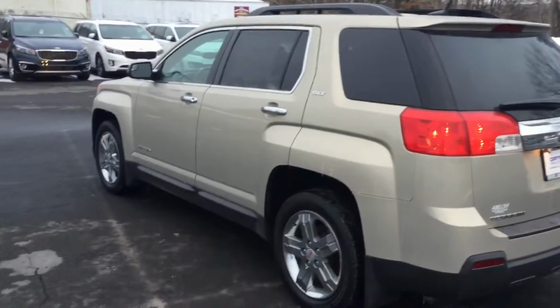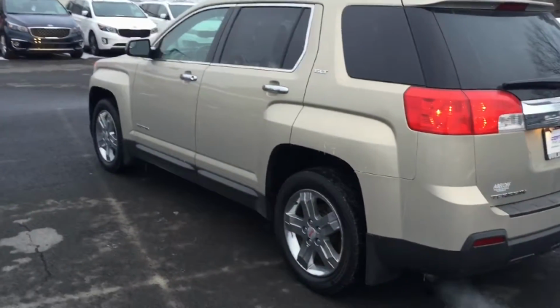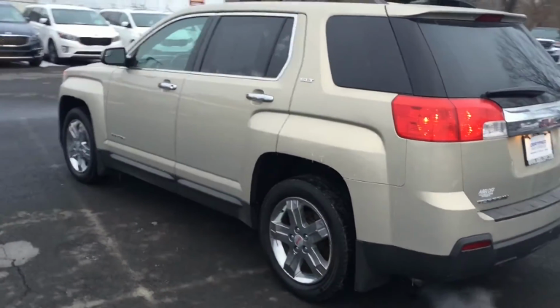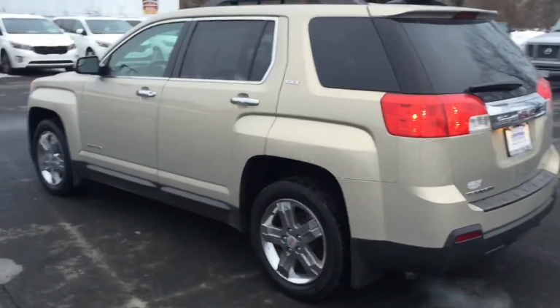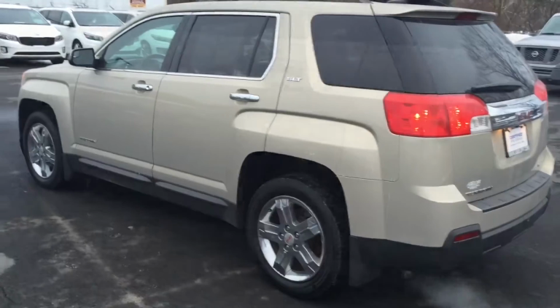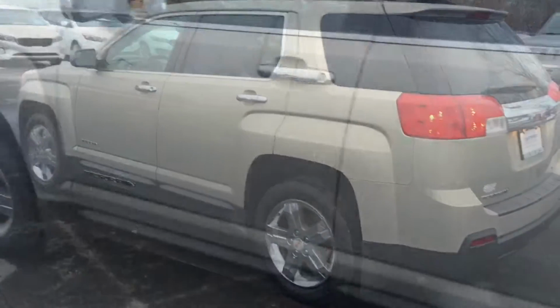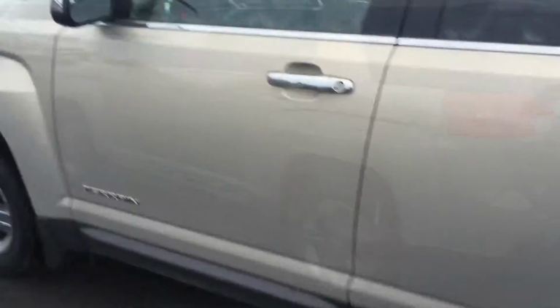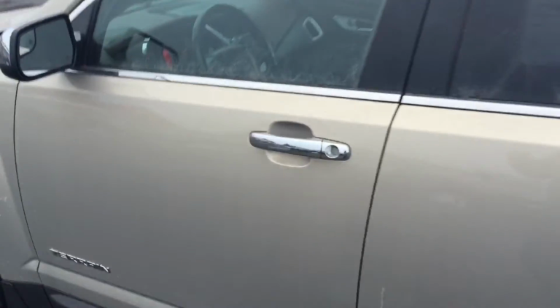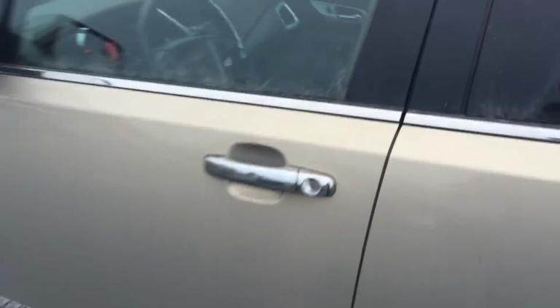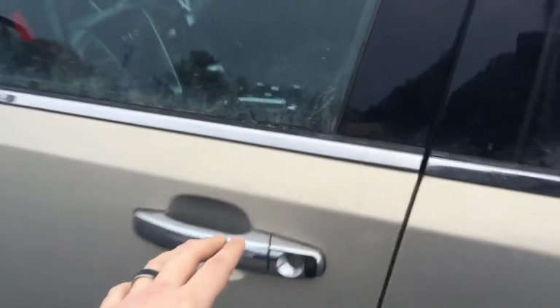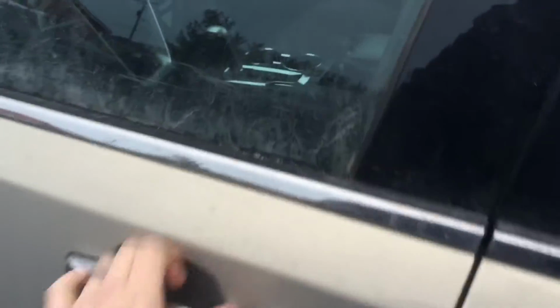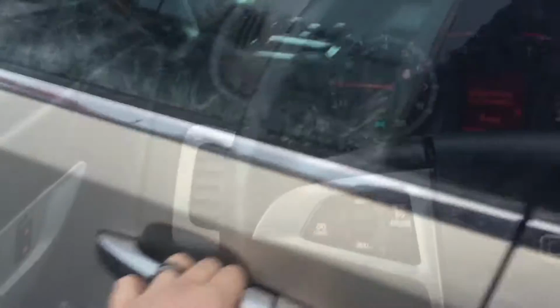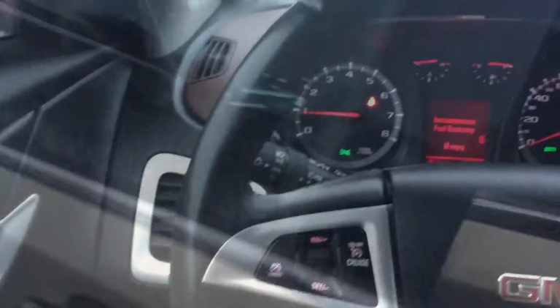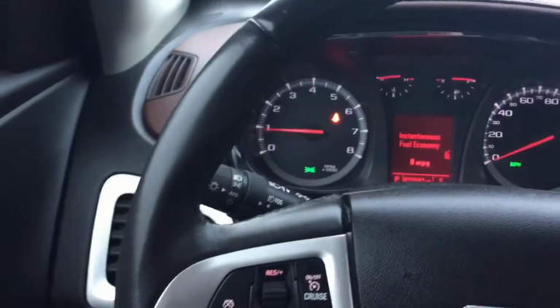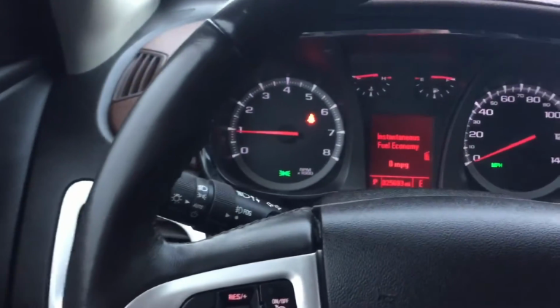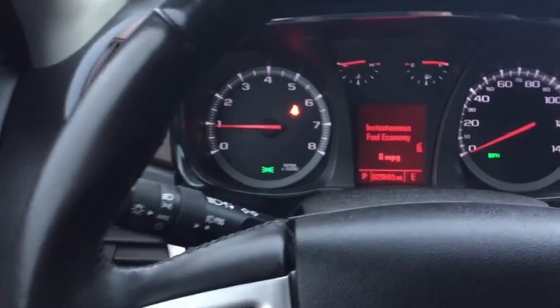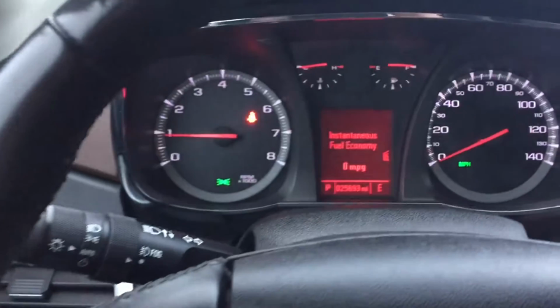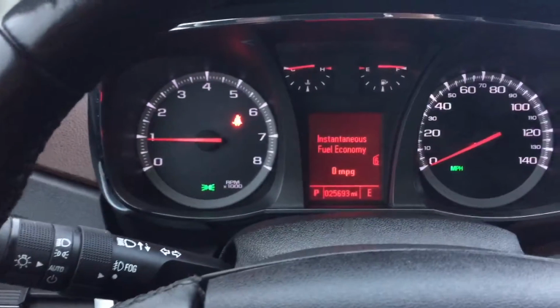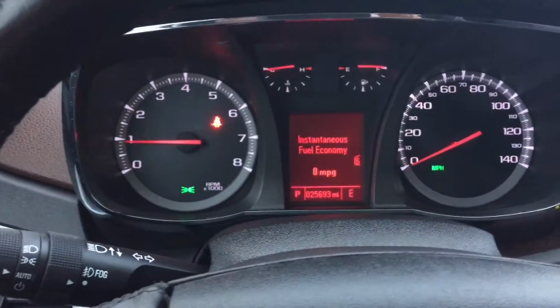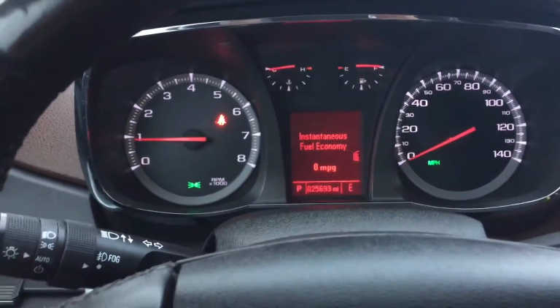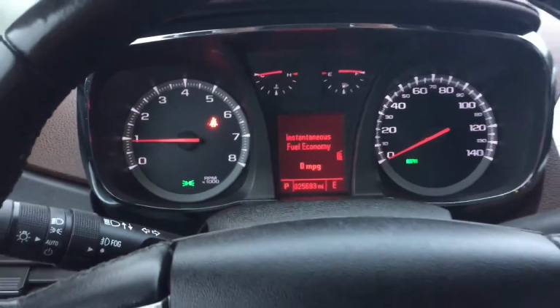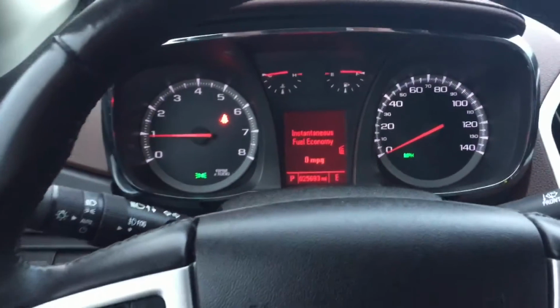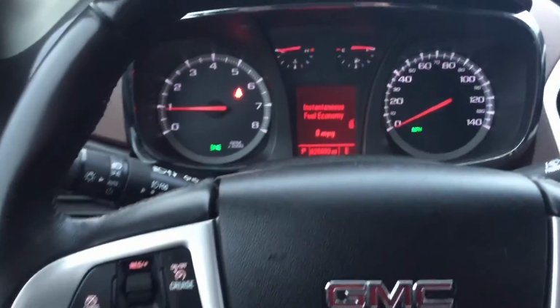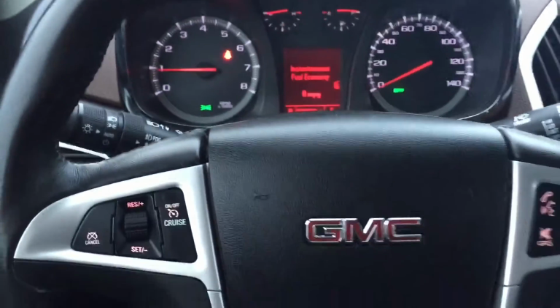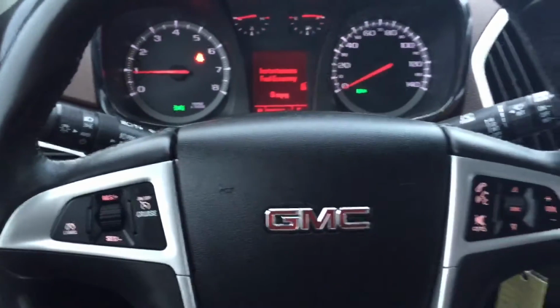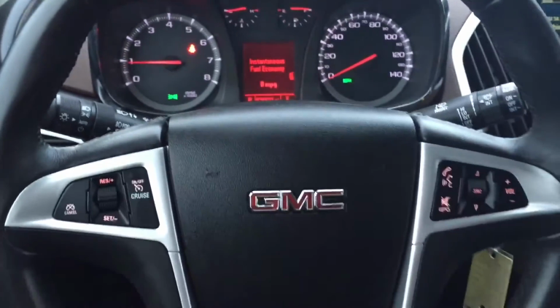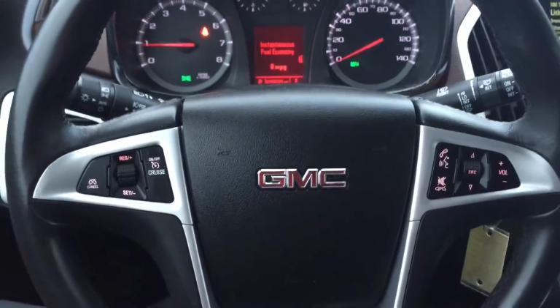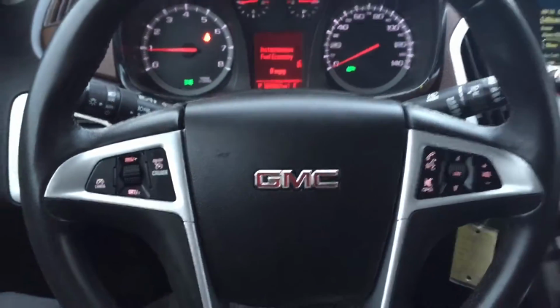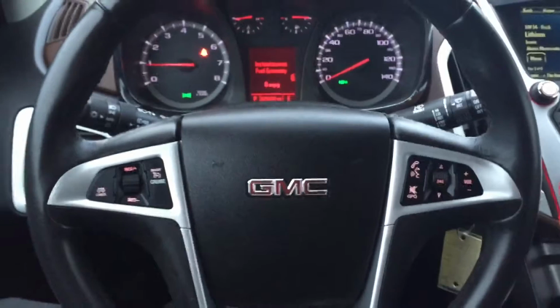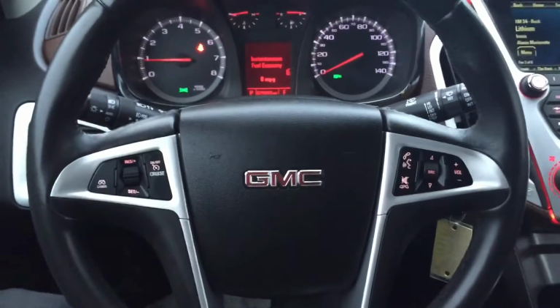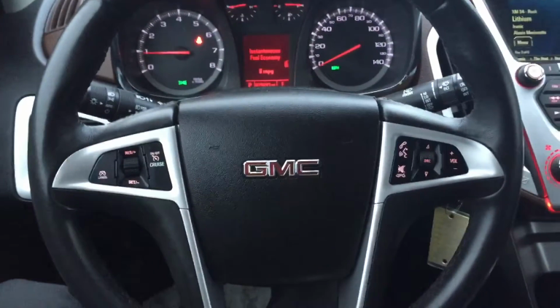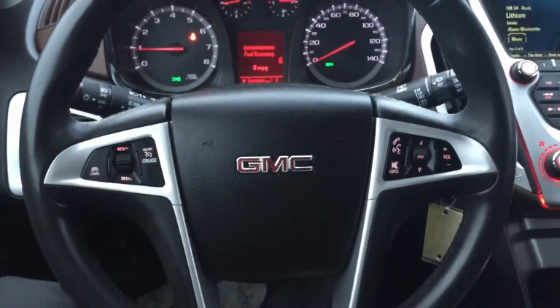We'll take a look inside the vehicle. This Terrain has just under 26,000 miles on it — it's currently at 25,693 miles. If we look at the steering wheel, you can see all your cruise control functions, audio controls, and your Bluetooth controls here on the steering wheel.